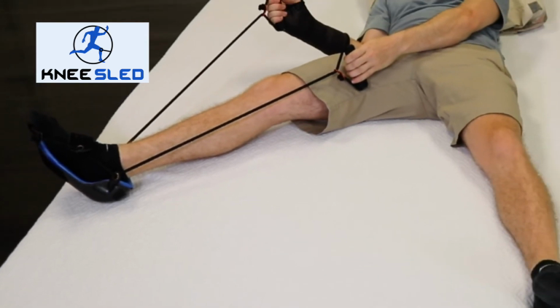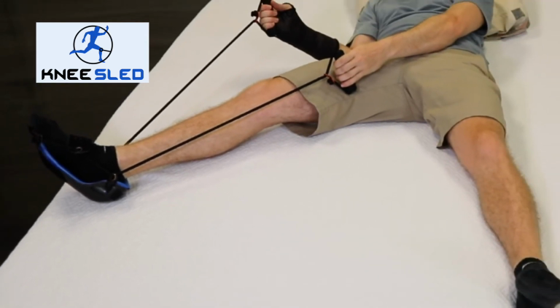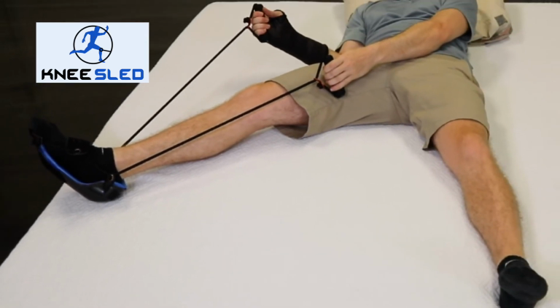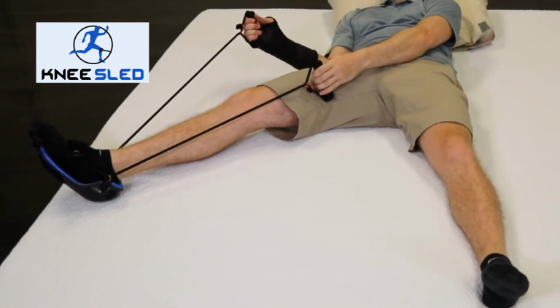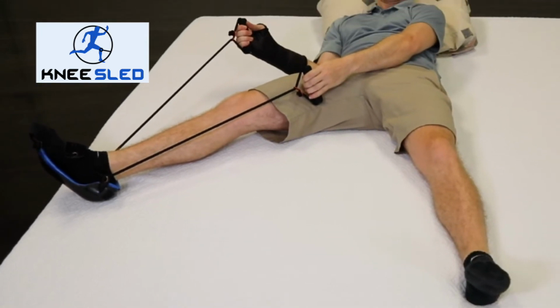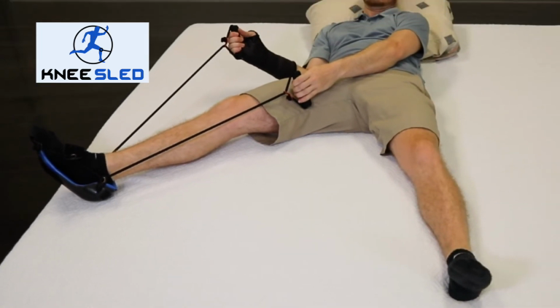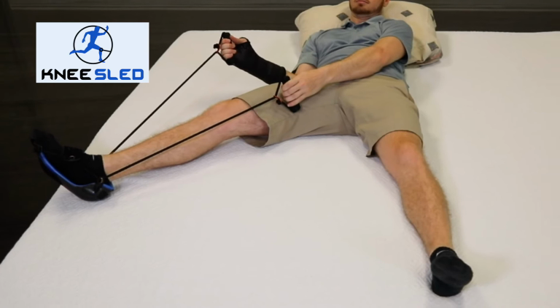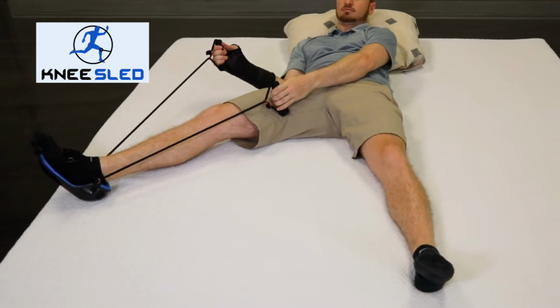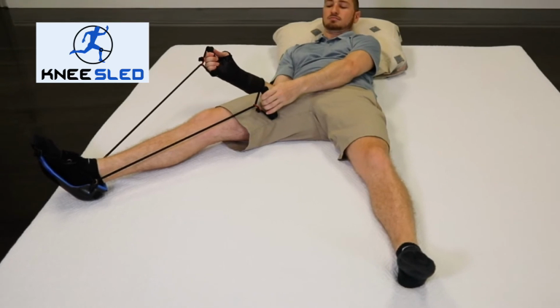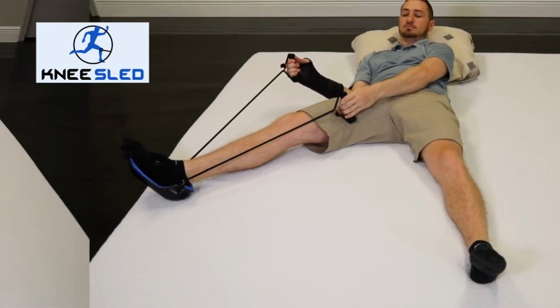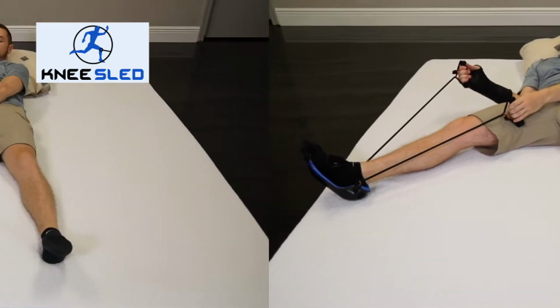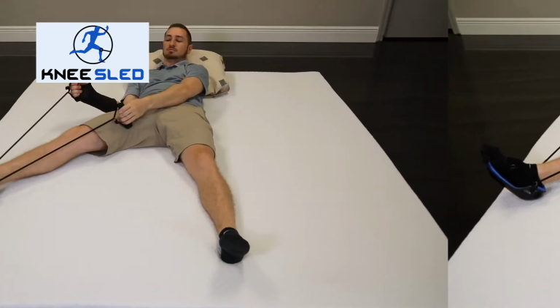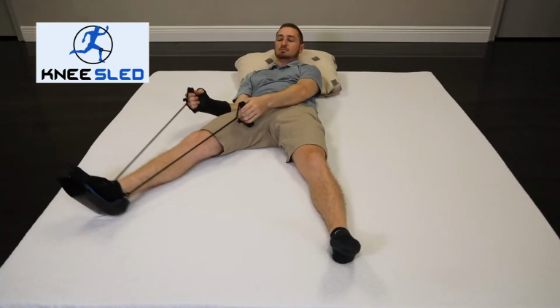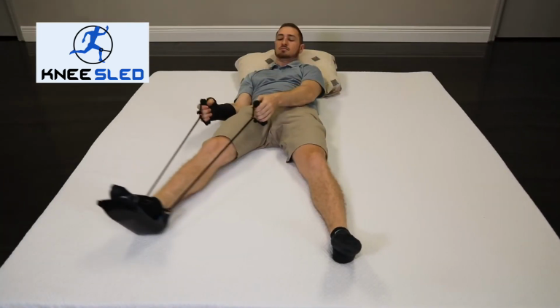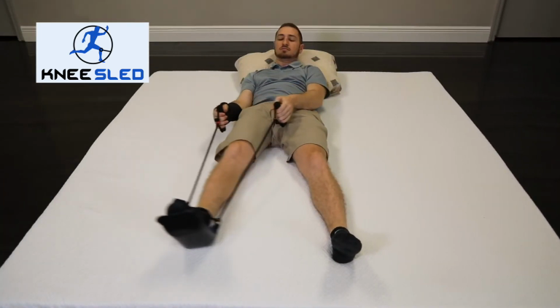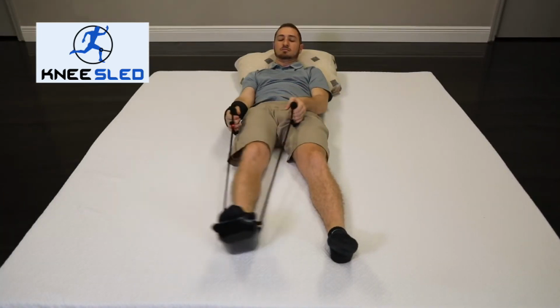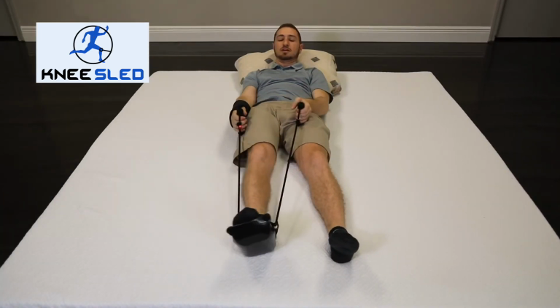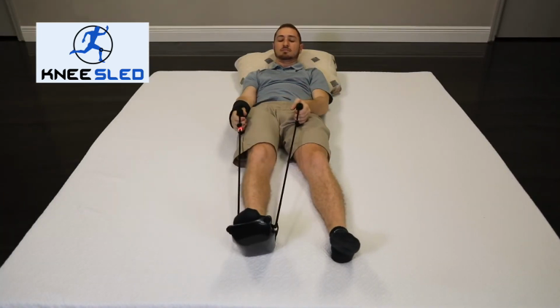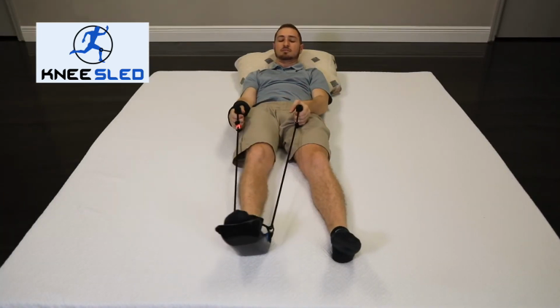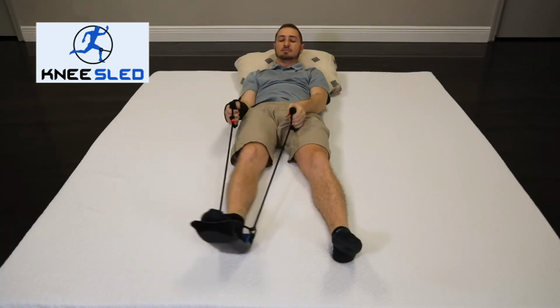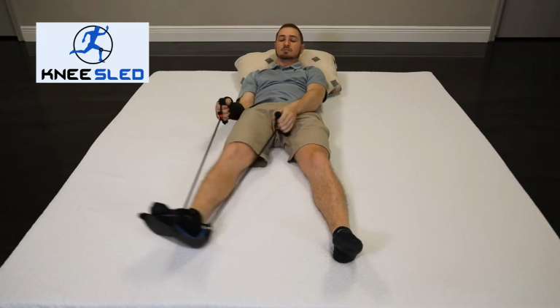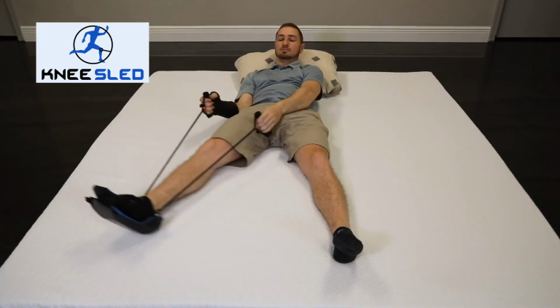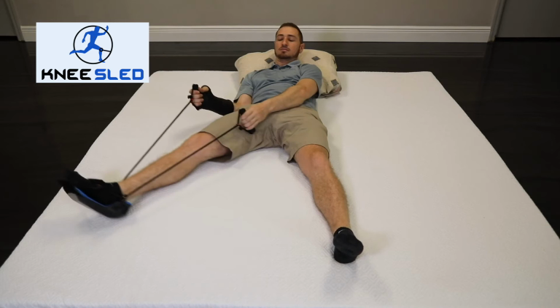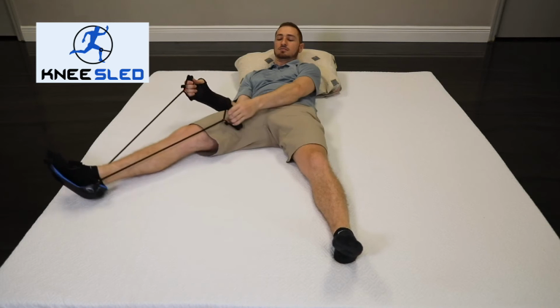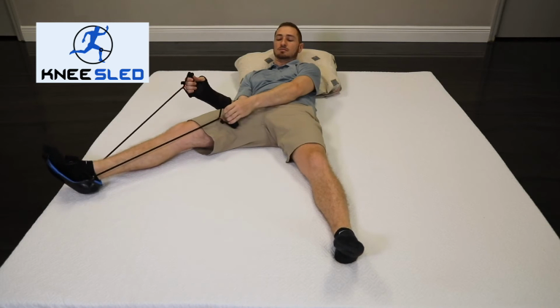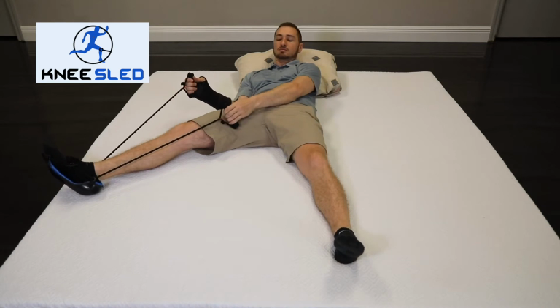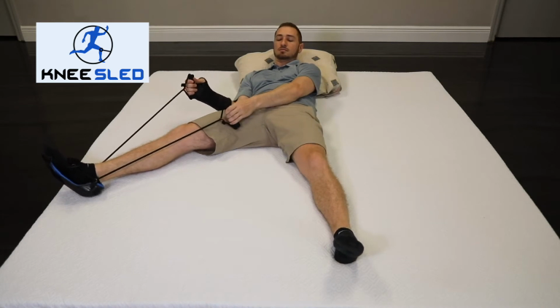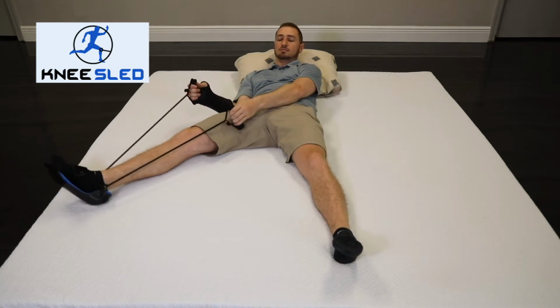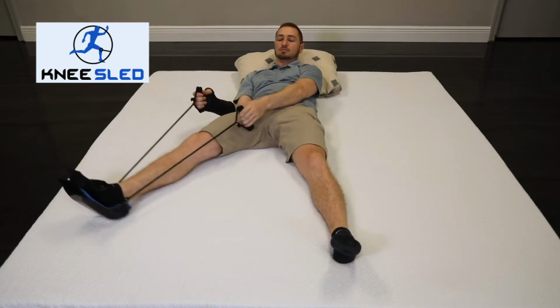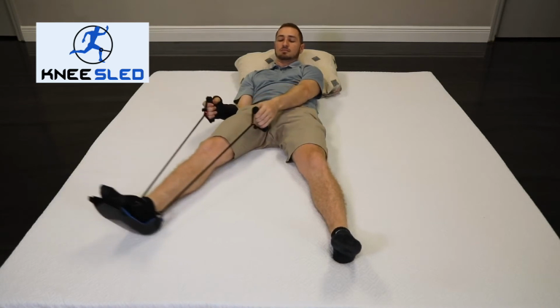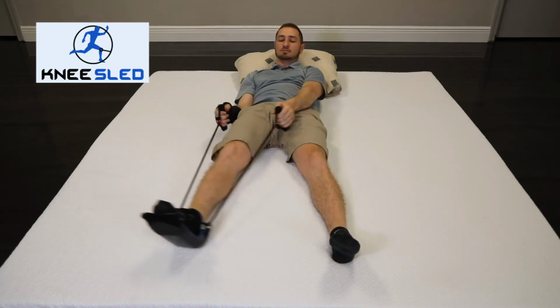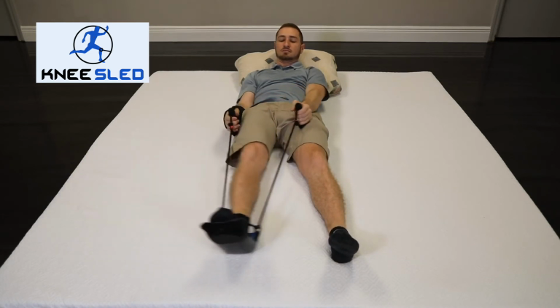Start laying flat with a pillow behind your head for comfort. Straighten your leg, then slowly begin to slide your leg out toward your side, keeping your heel on the bed.